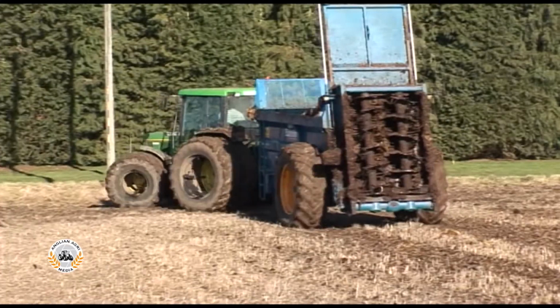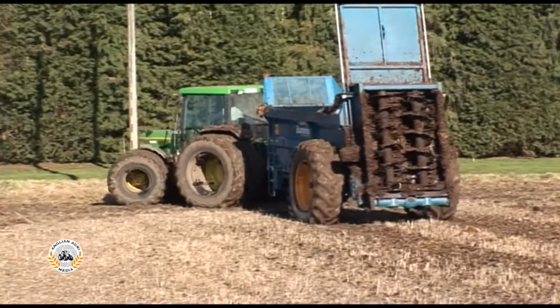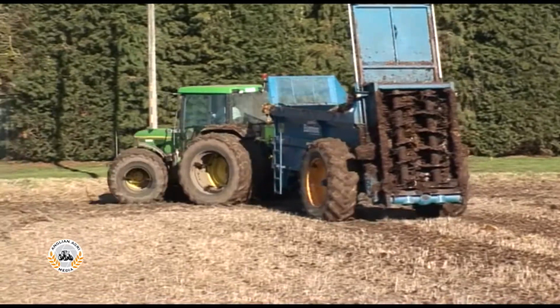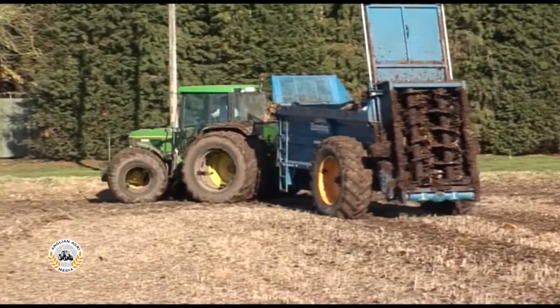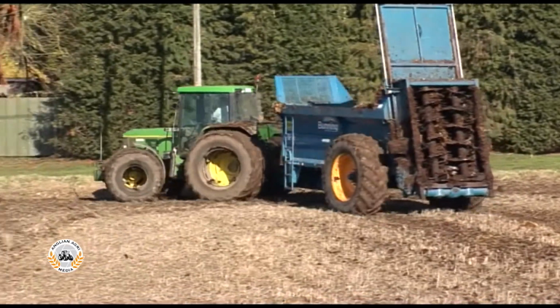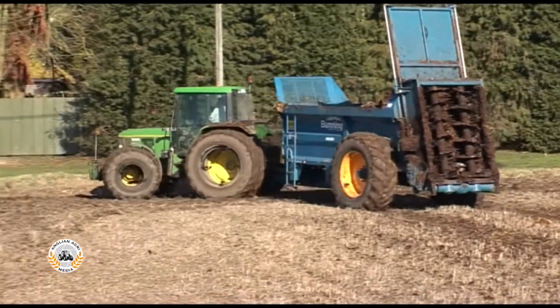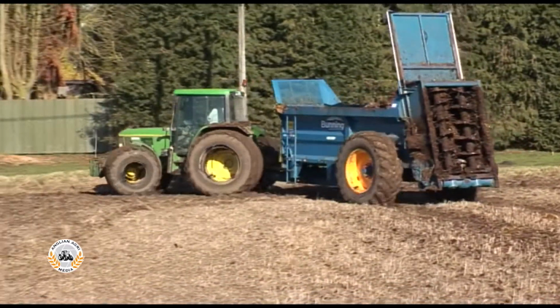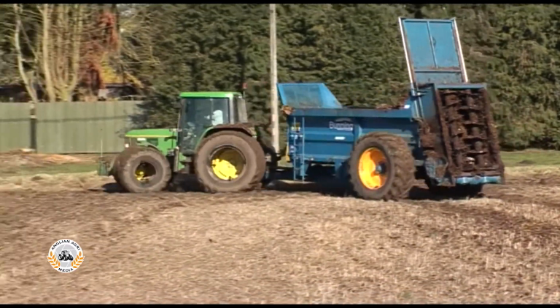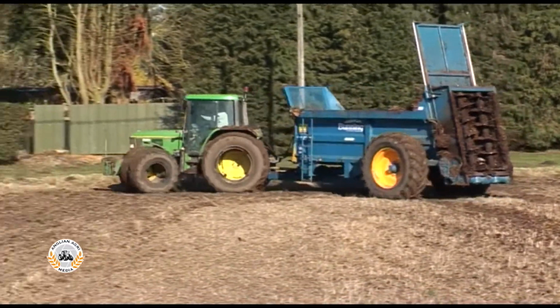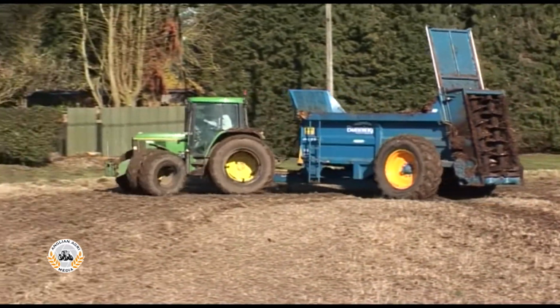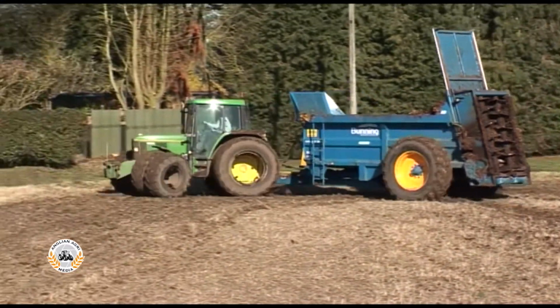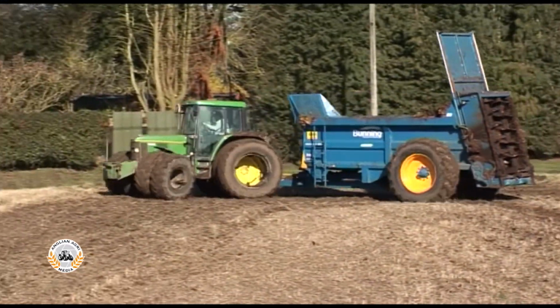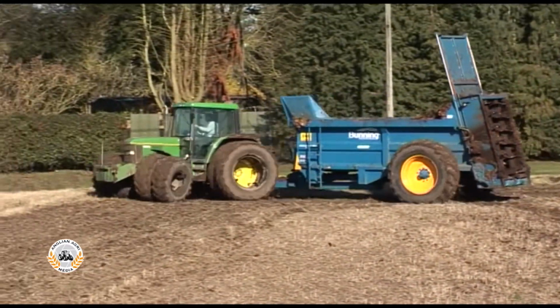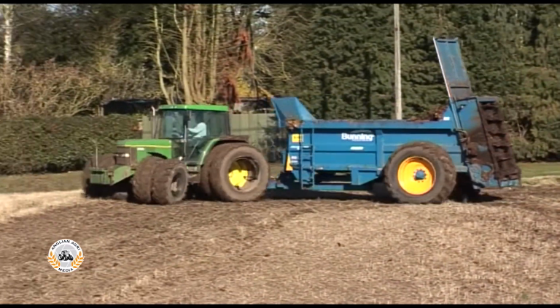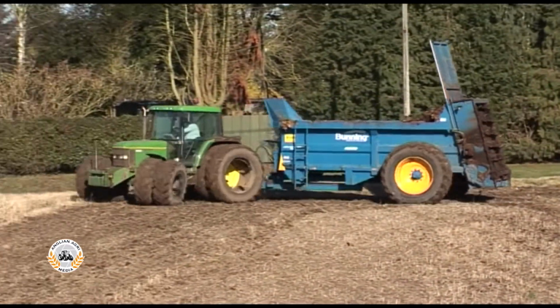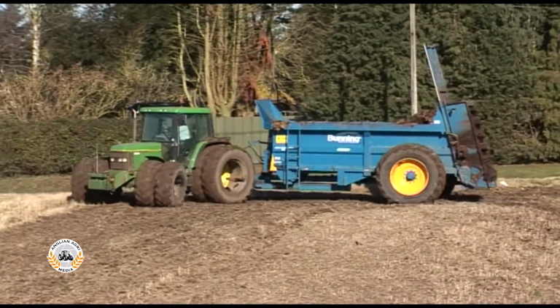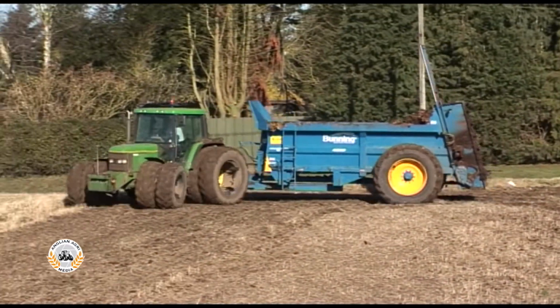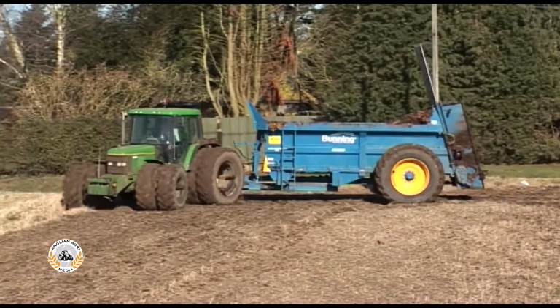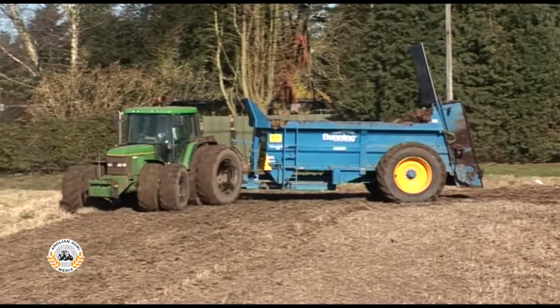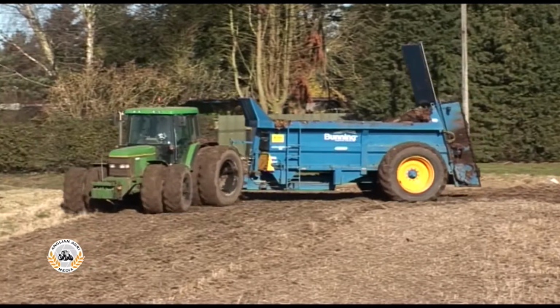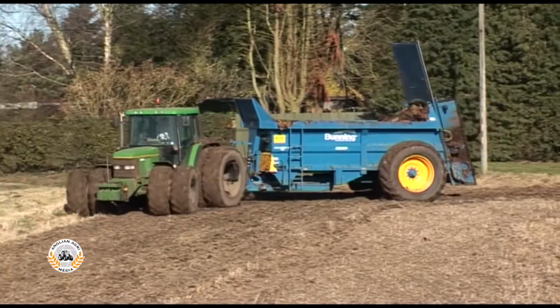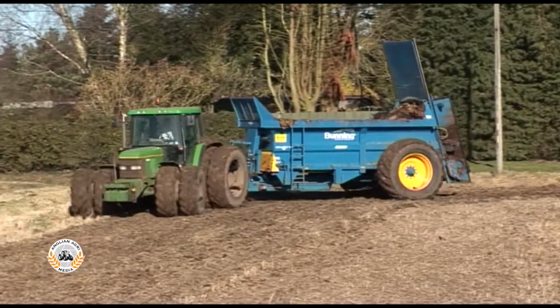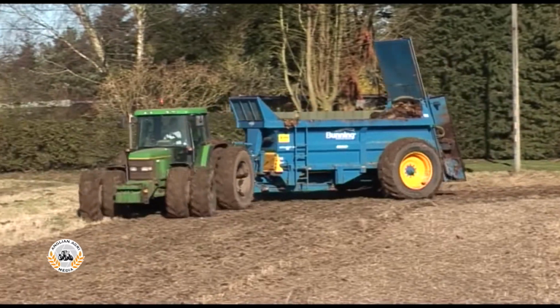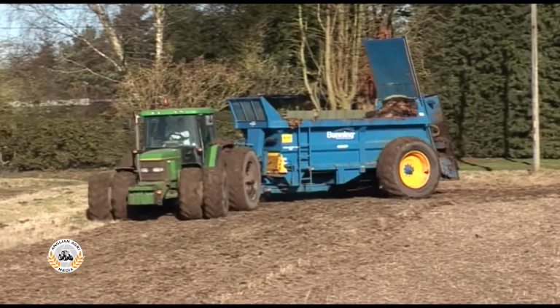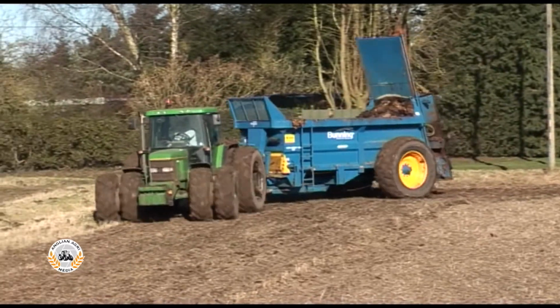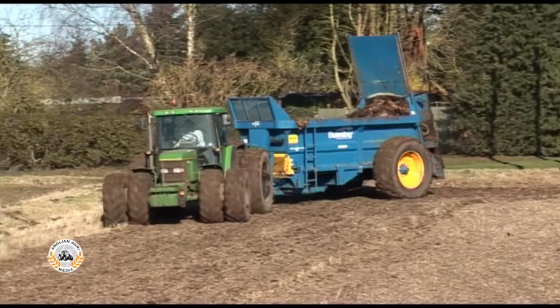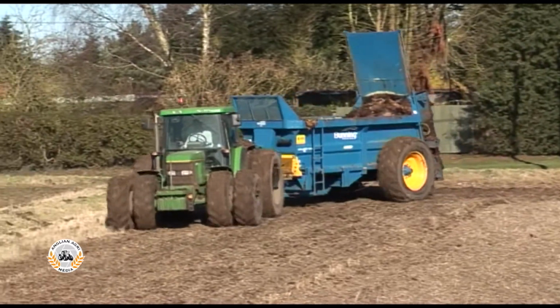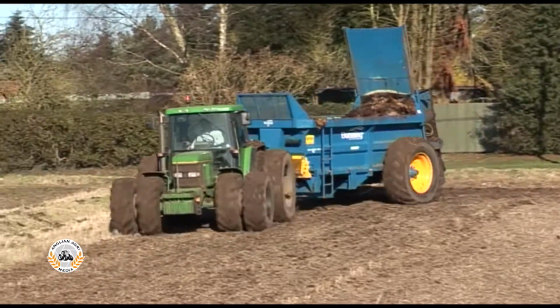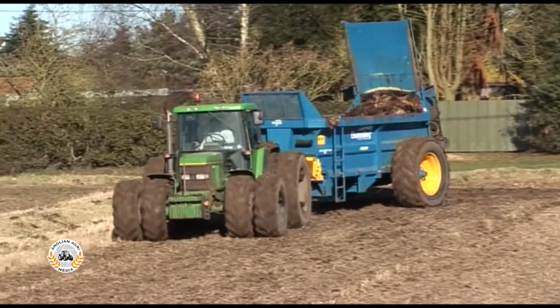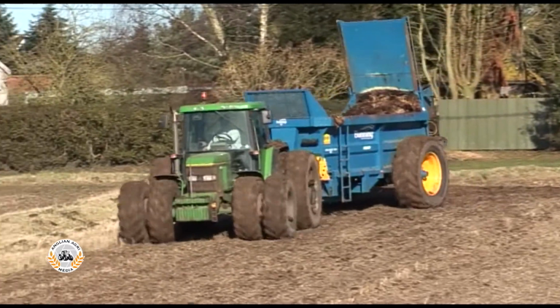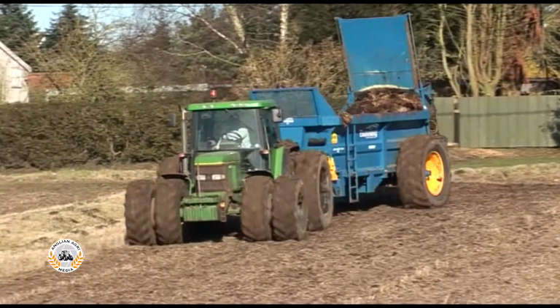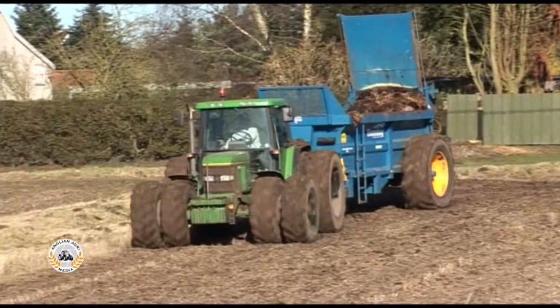The 6400 treads extremely lightly with stocks dual wheels fitted all round. These will remain on the tractor now until all spring work is finished.